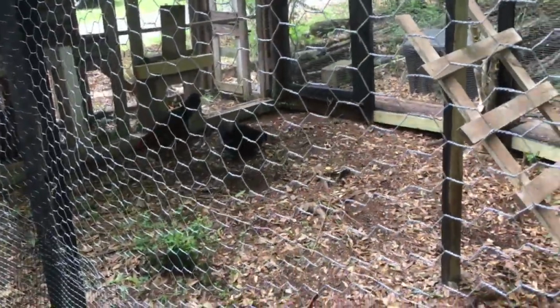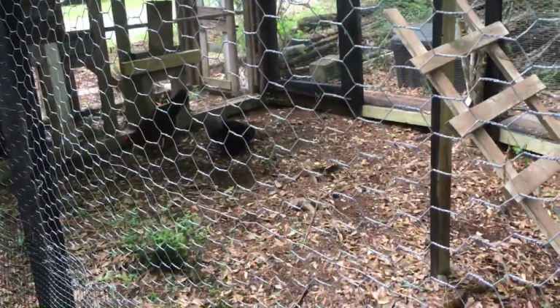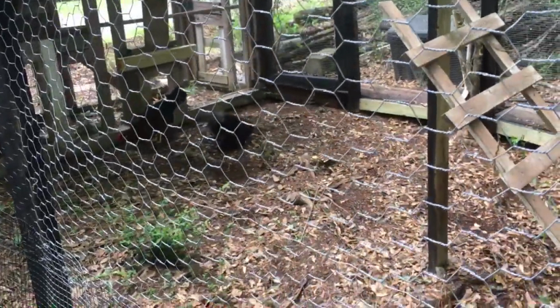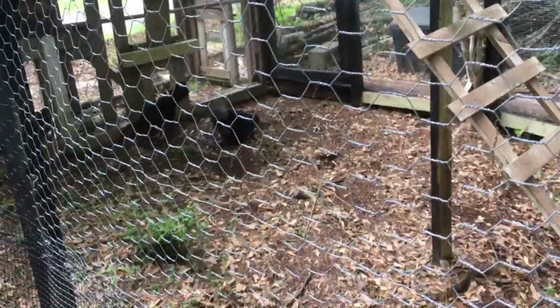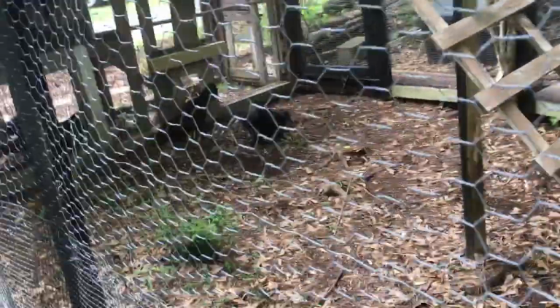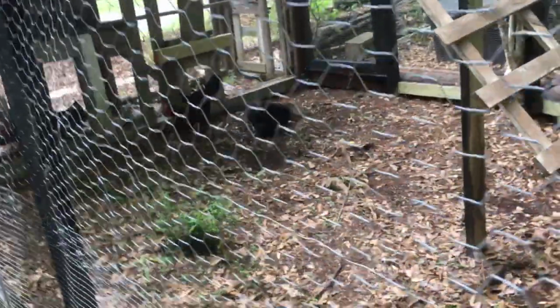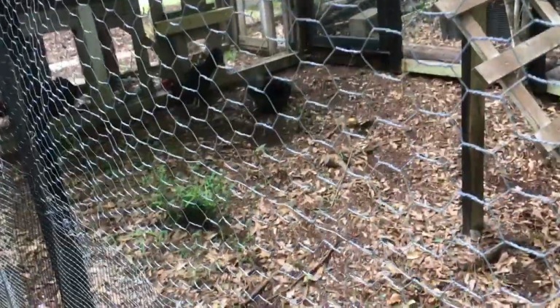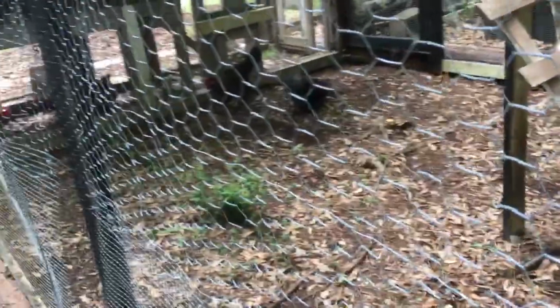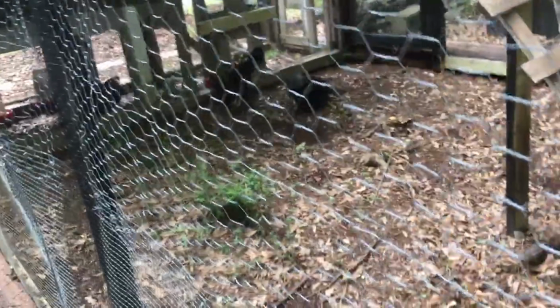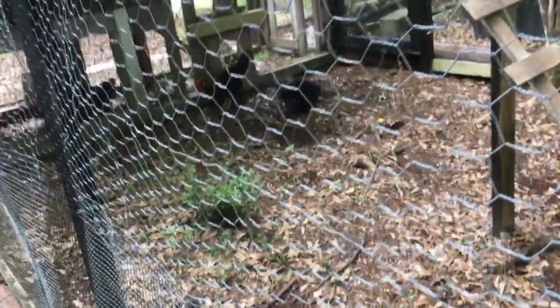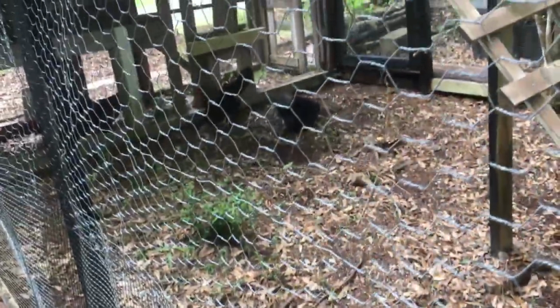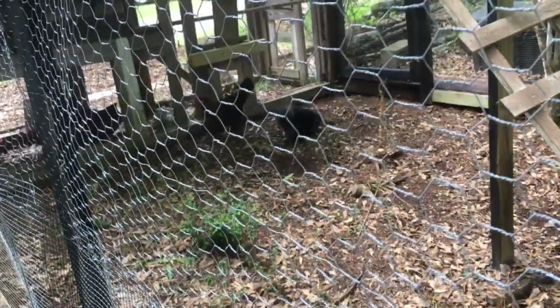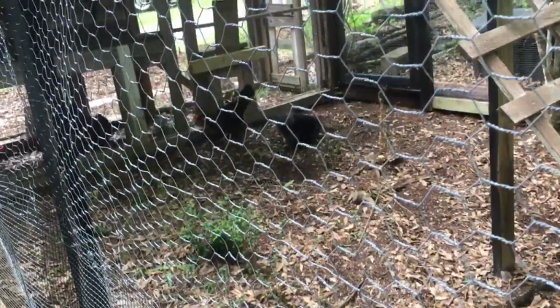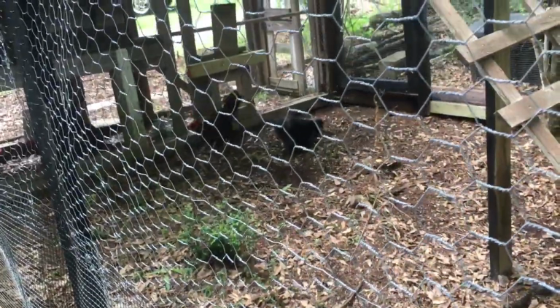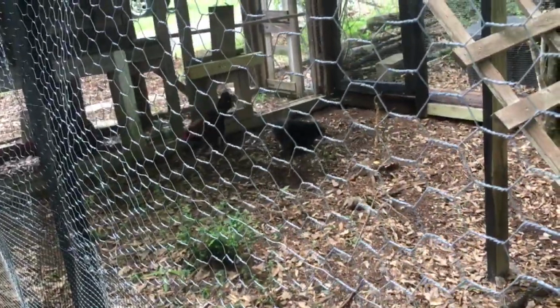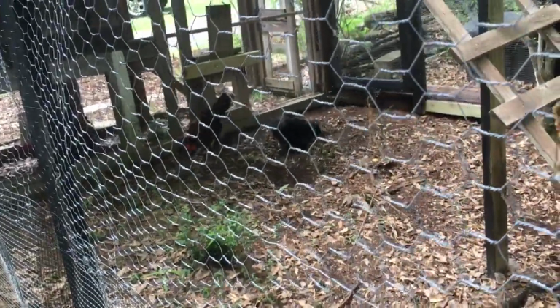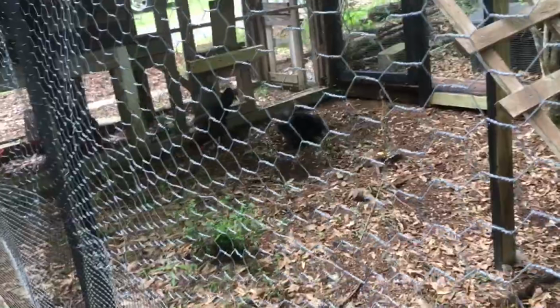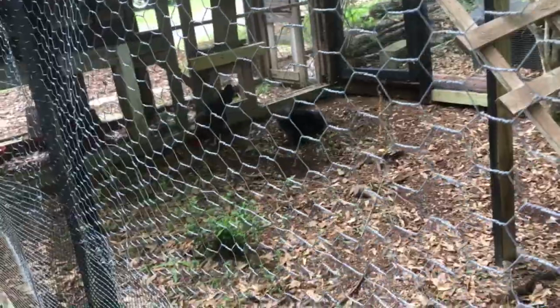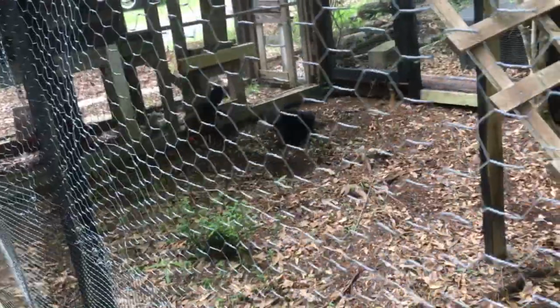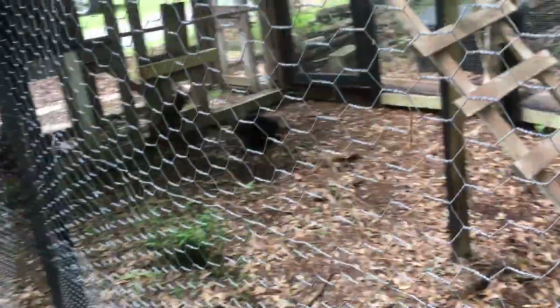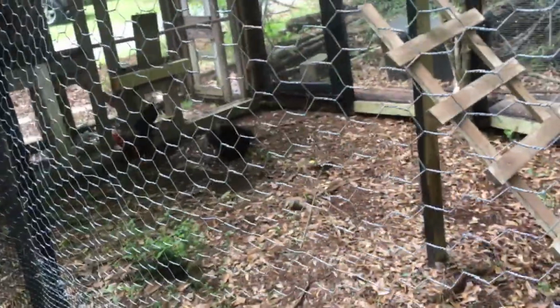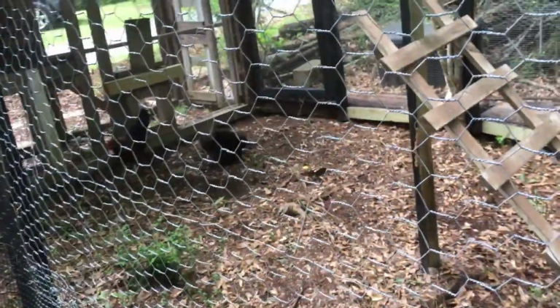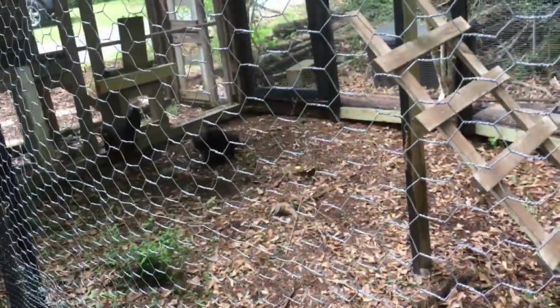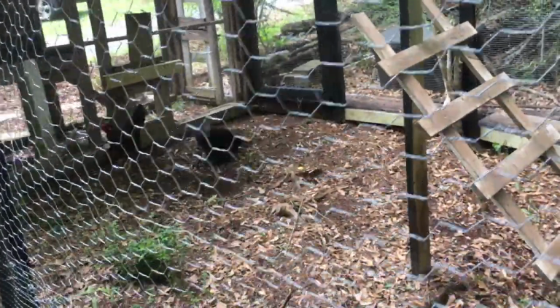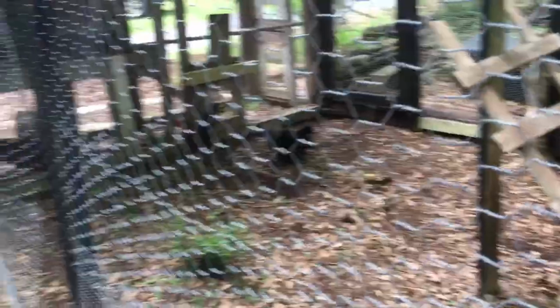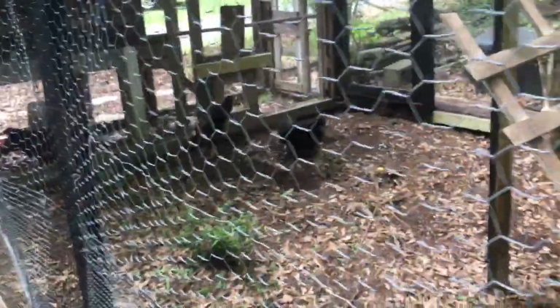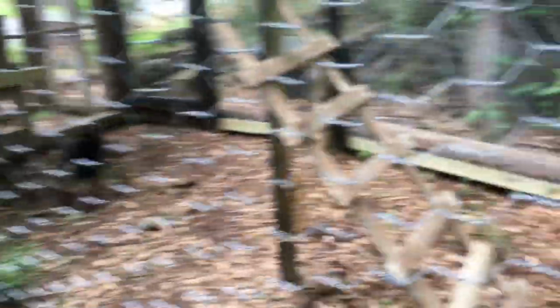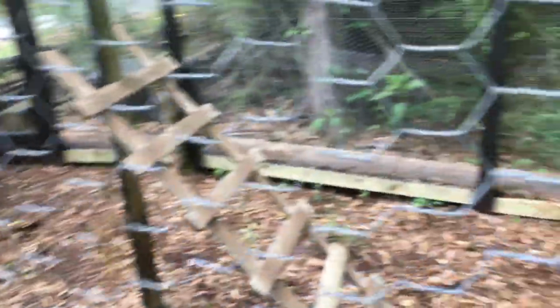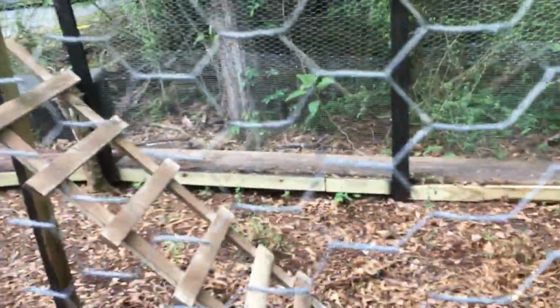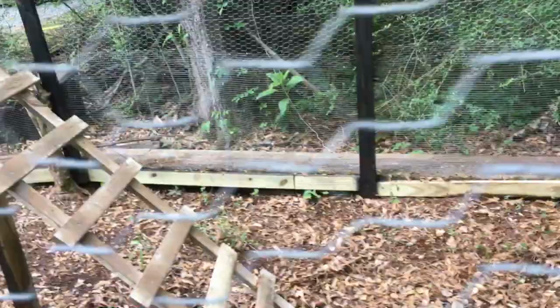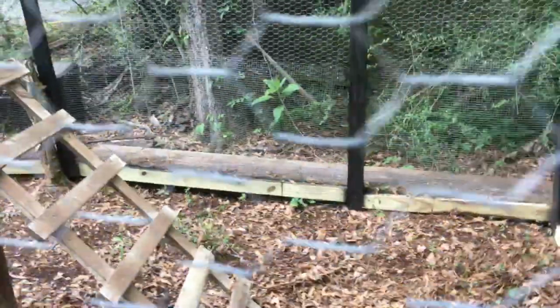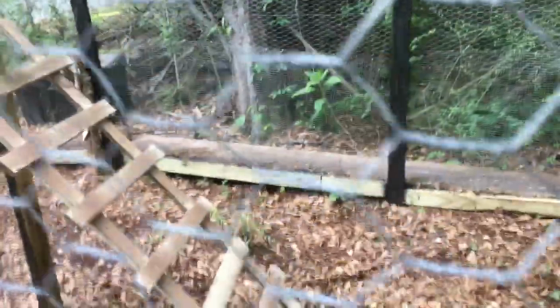Well hello there — you think I got something to feed you? Okay, so far I see four. Where's the fifth one? I can't believe it came up to me like that!